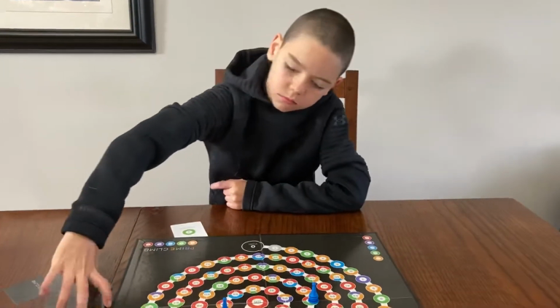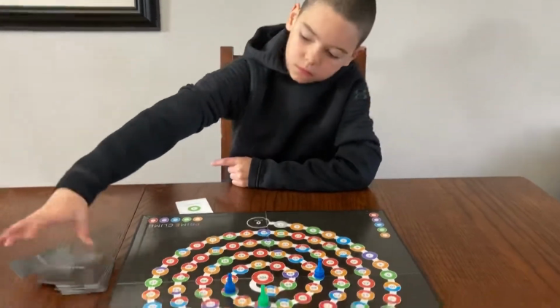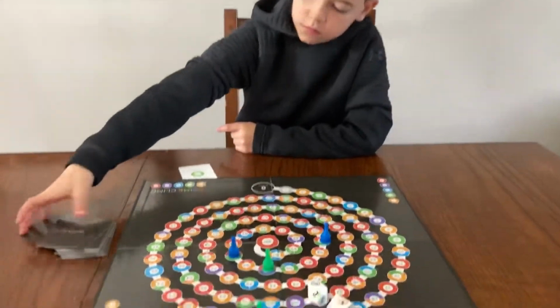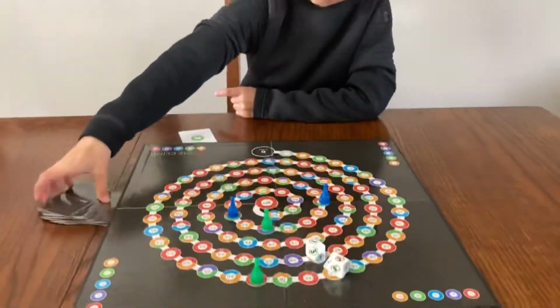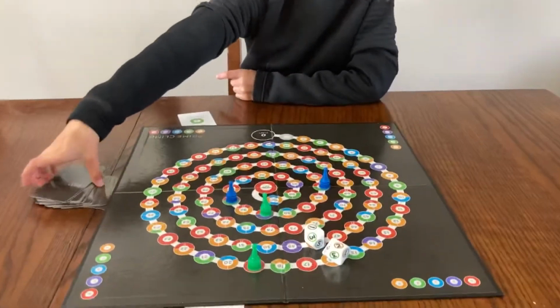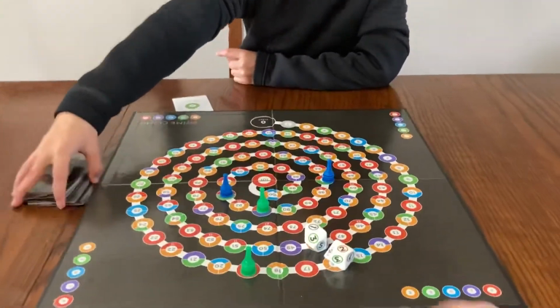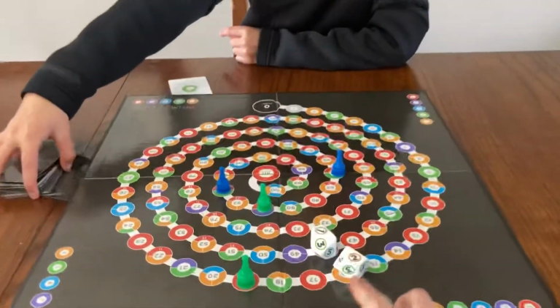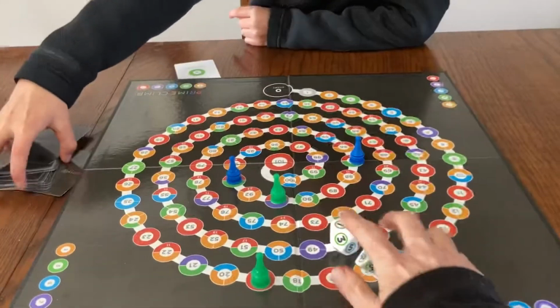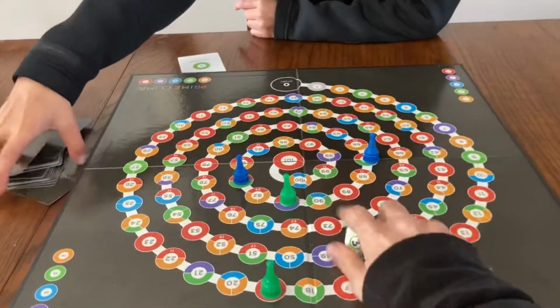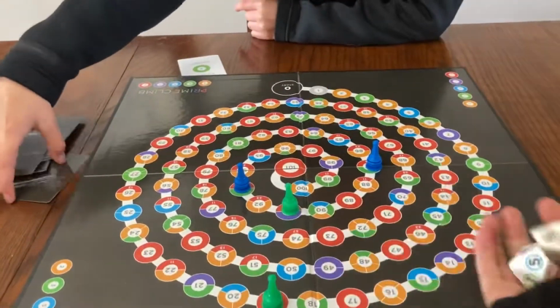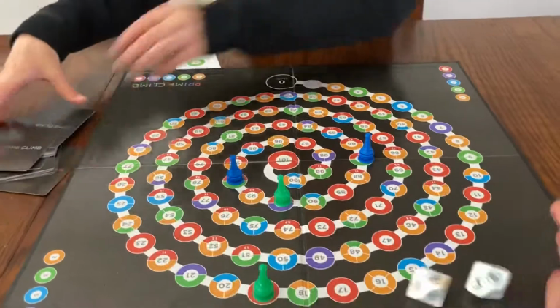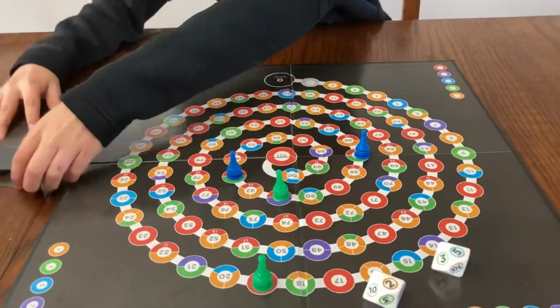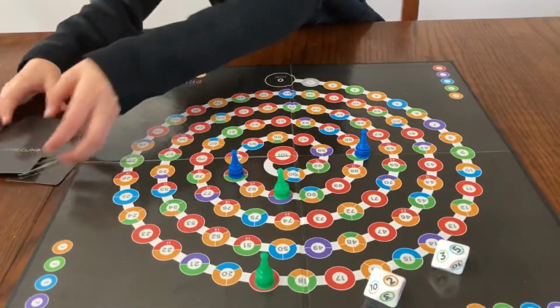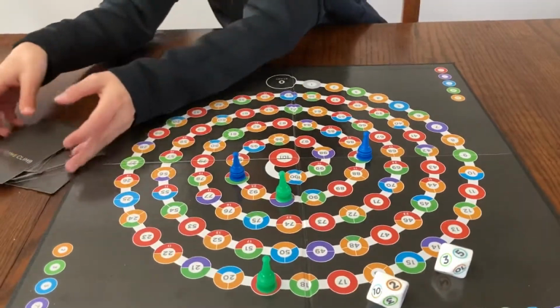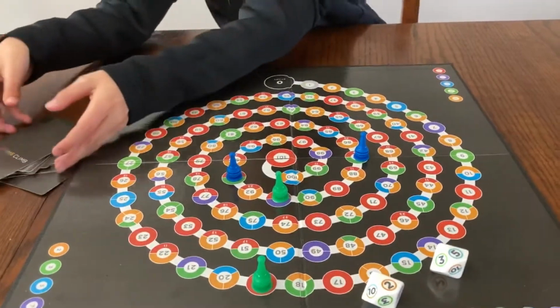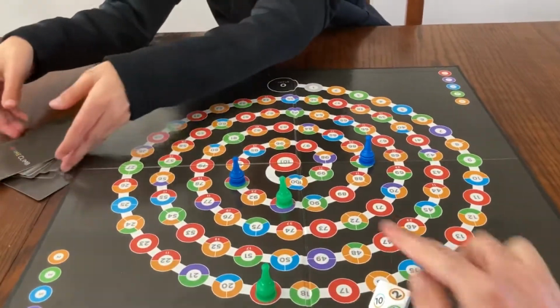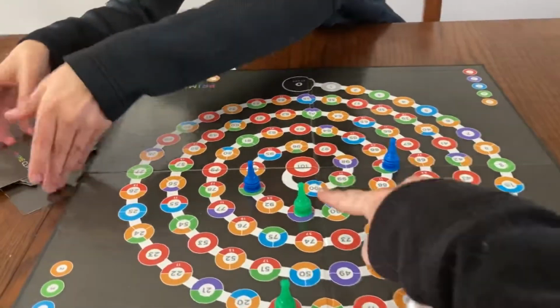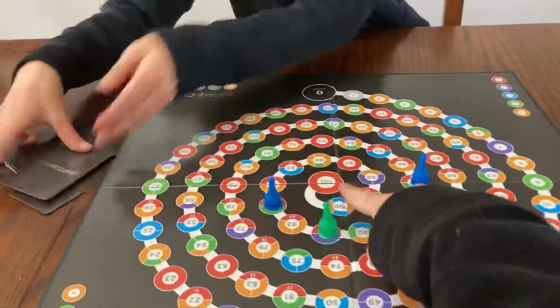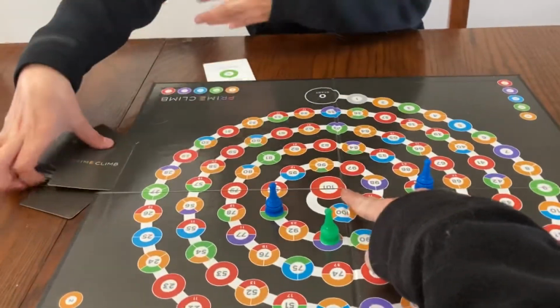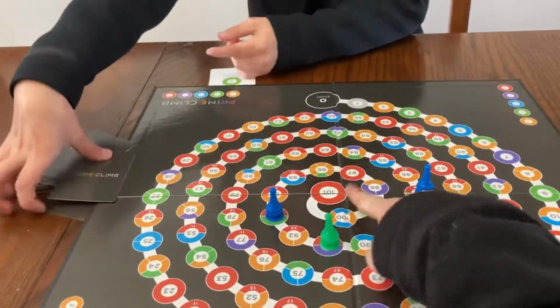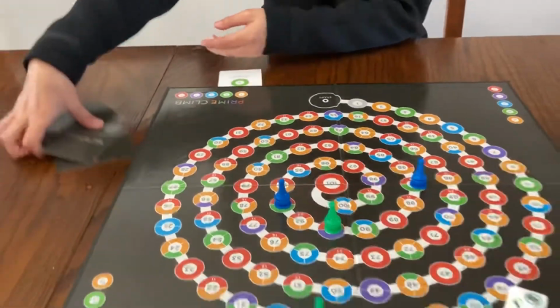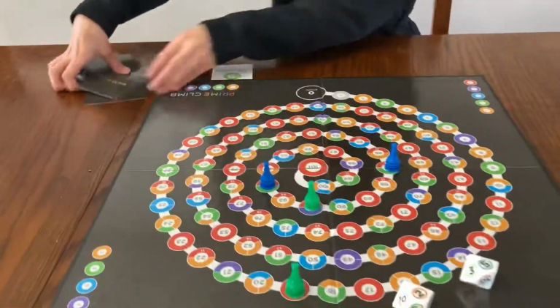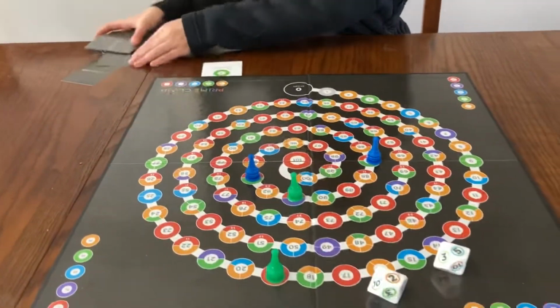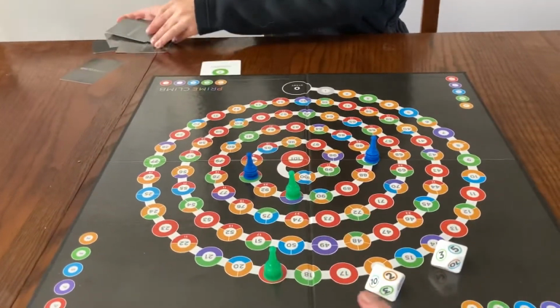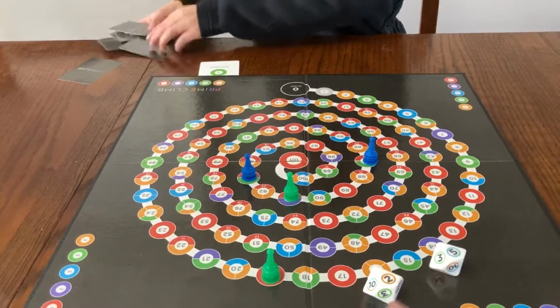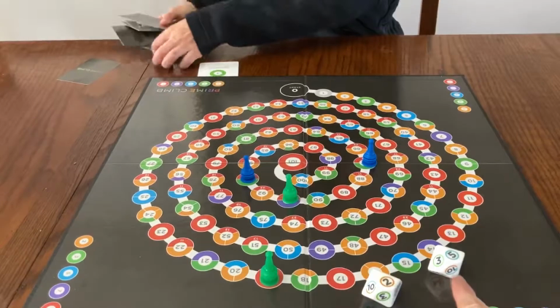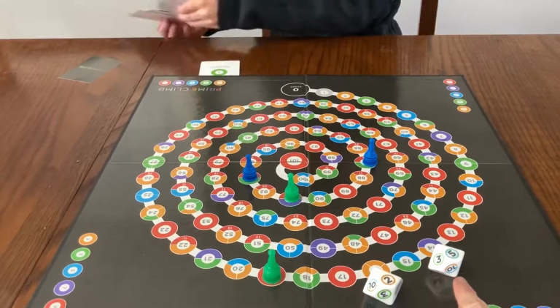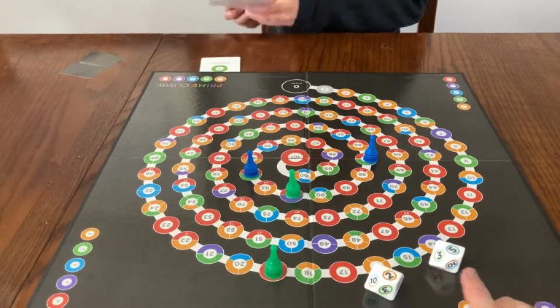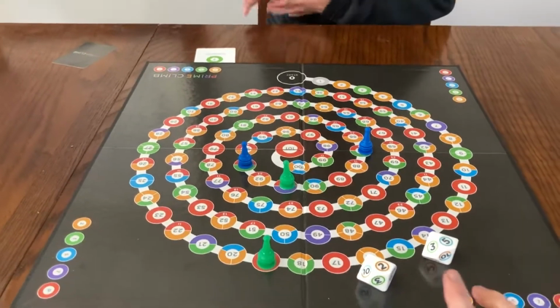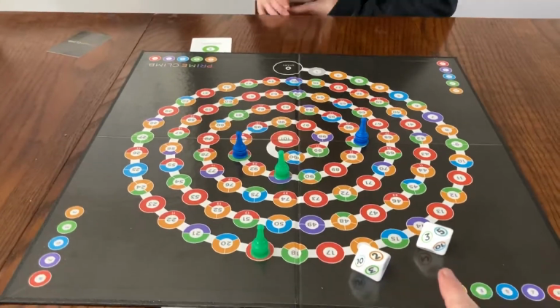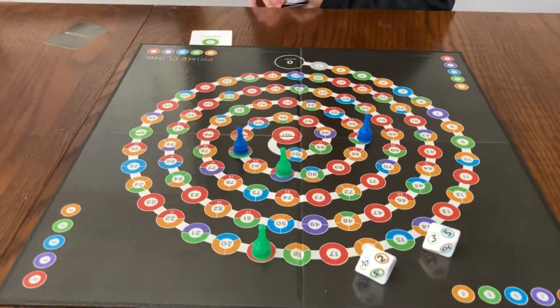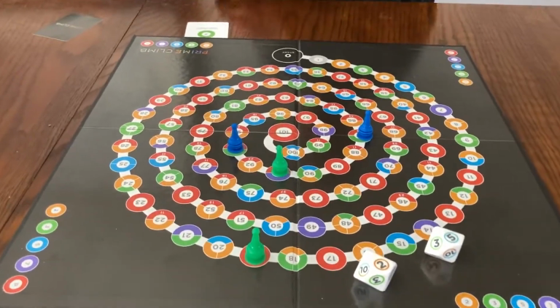Hey, we're playing Prime Climb and it's my turn. The first two pawns to get to 101 wins the game. I rolled a two and a five, so I can do adding, subtracting, multiplying, or dividing.